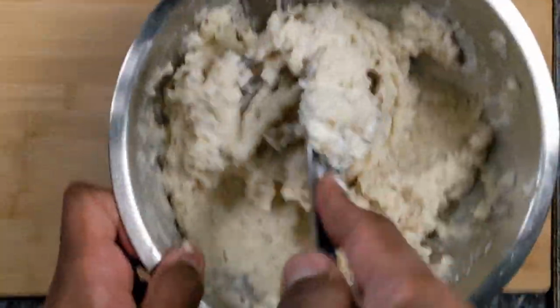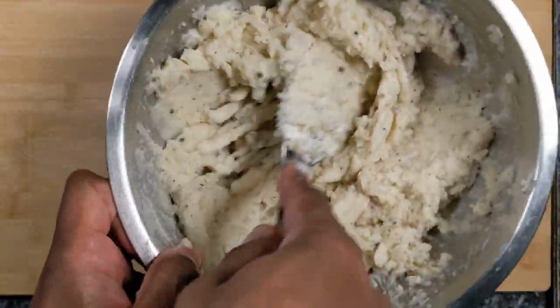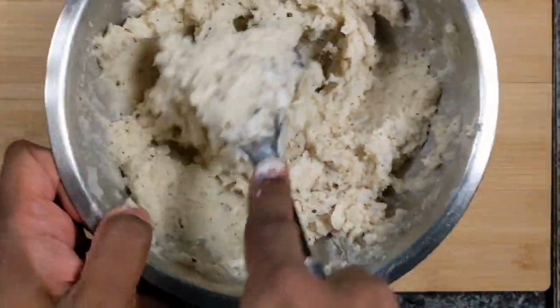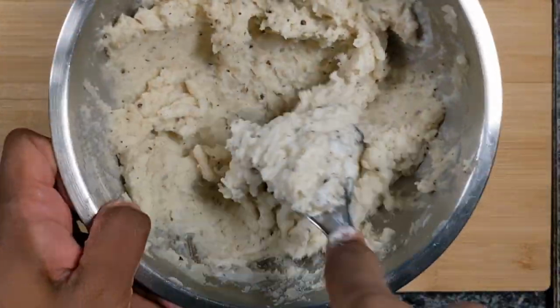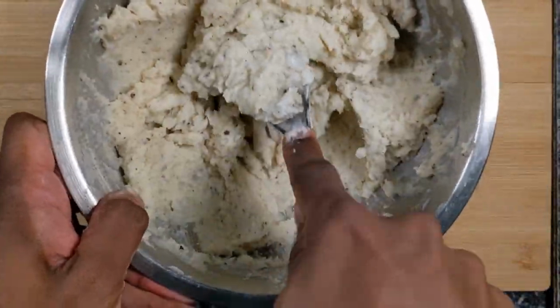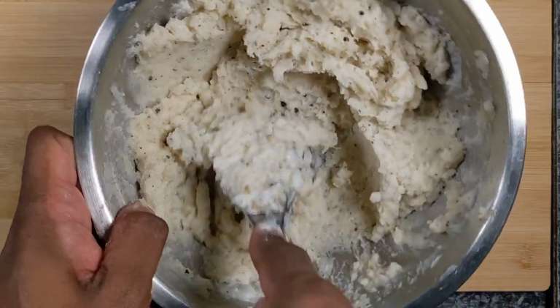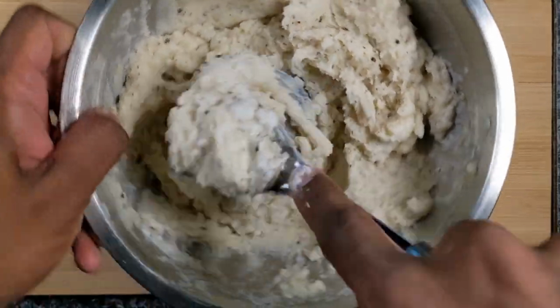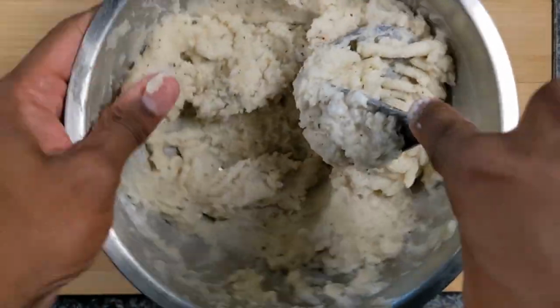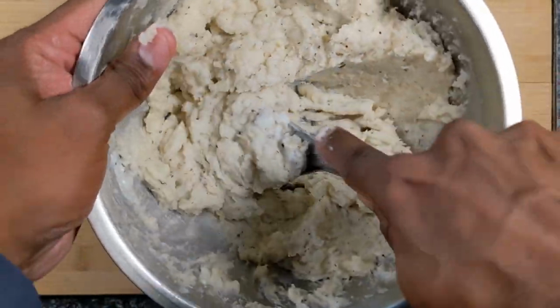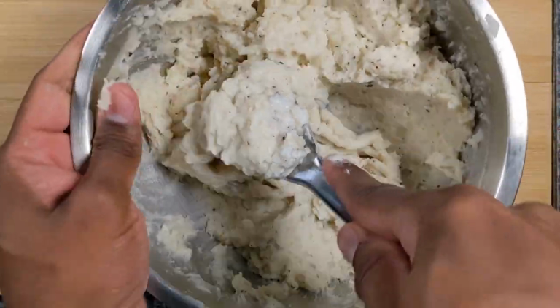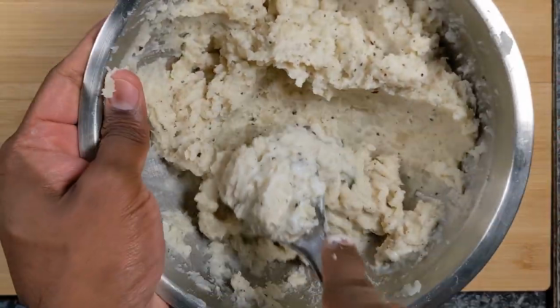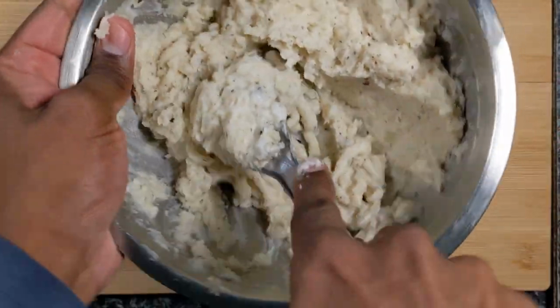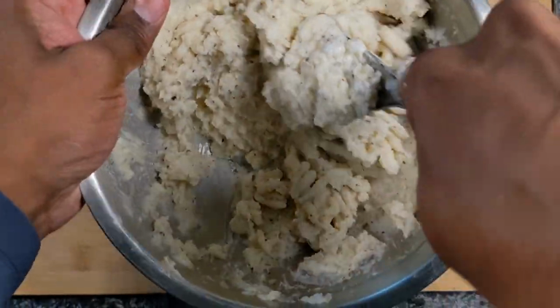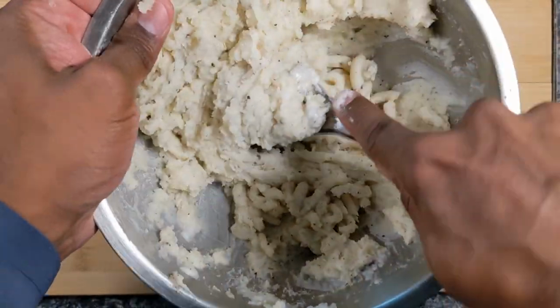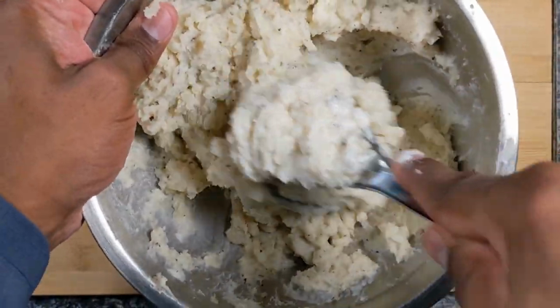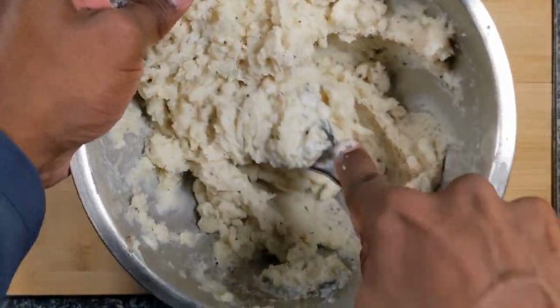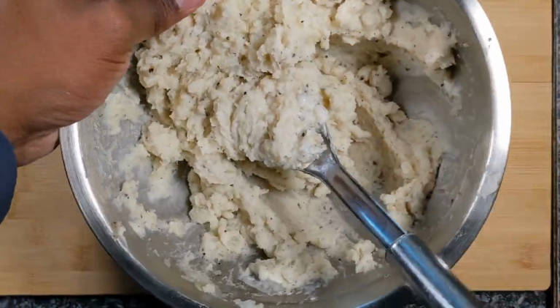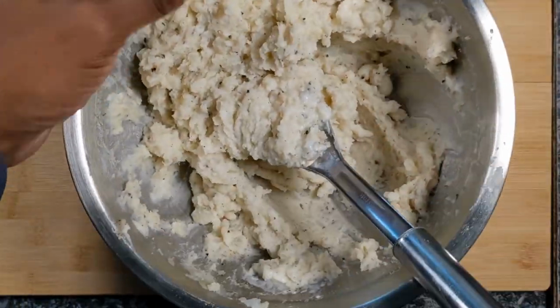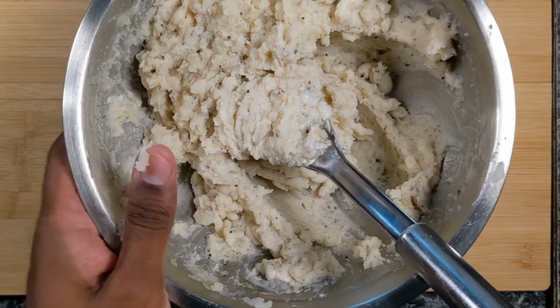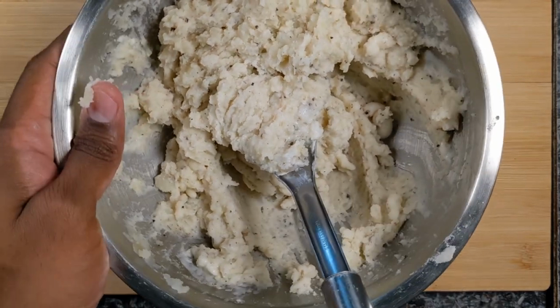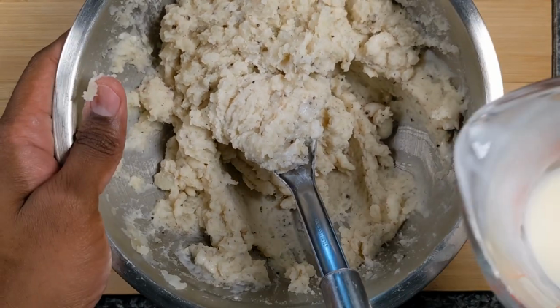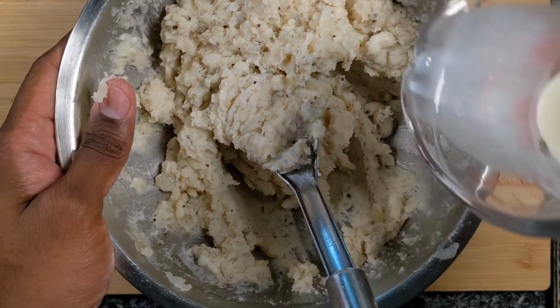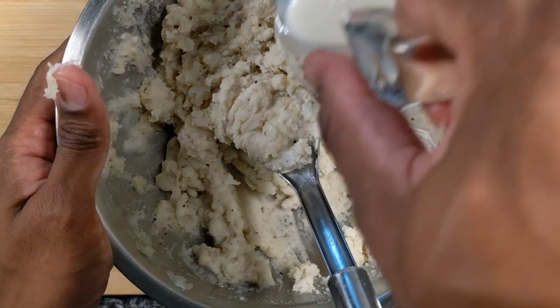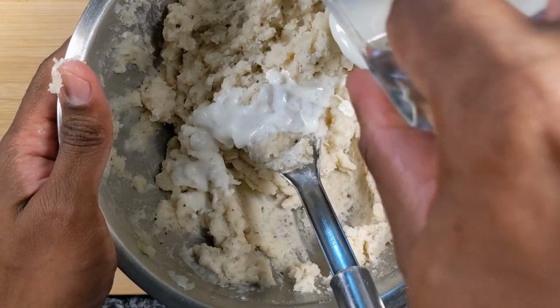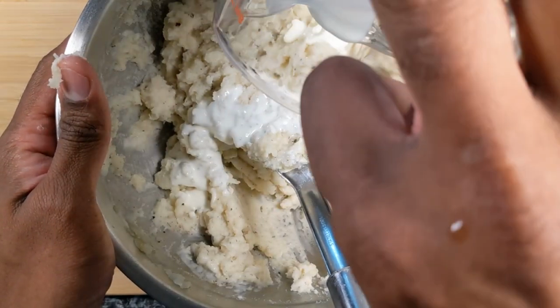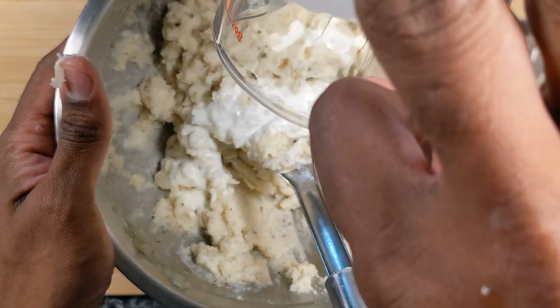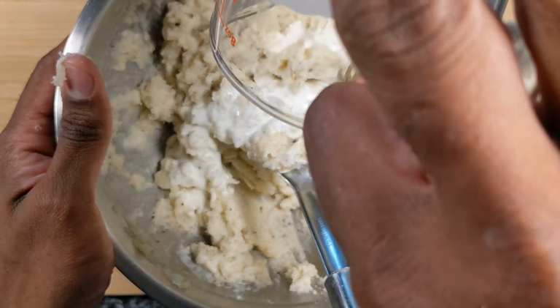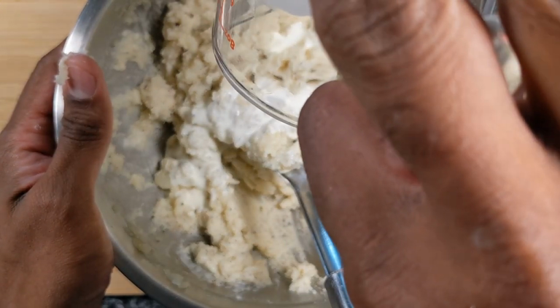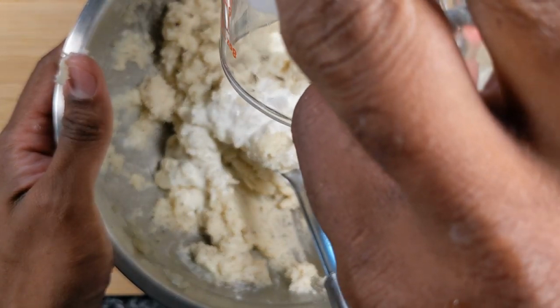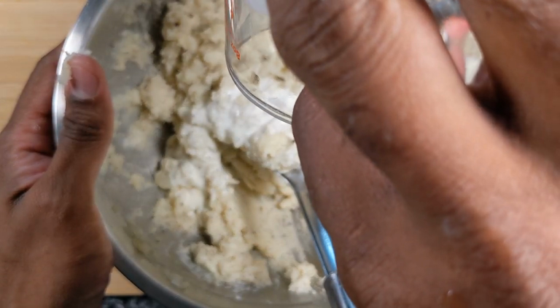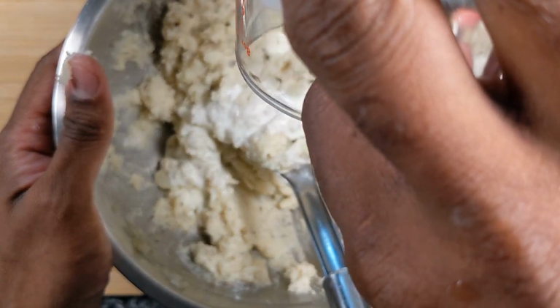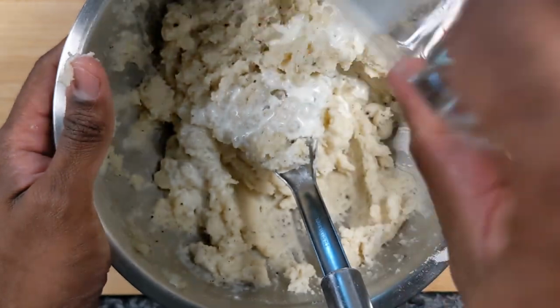So this is one dish that could be done. And I need a little more of the cream, and done.